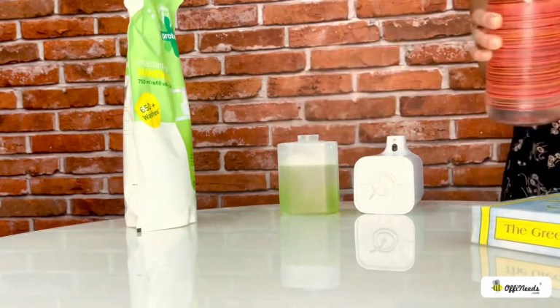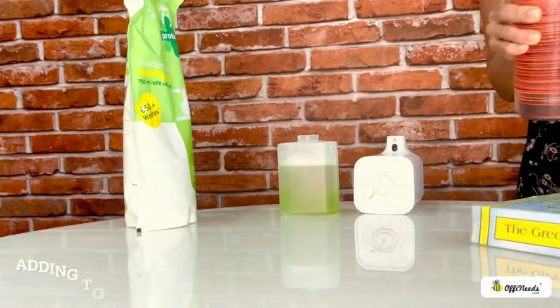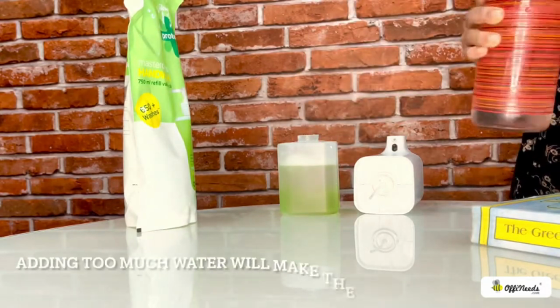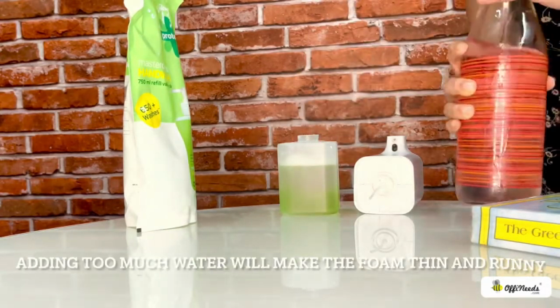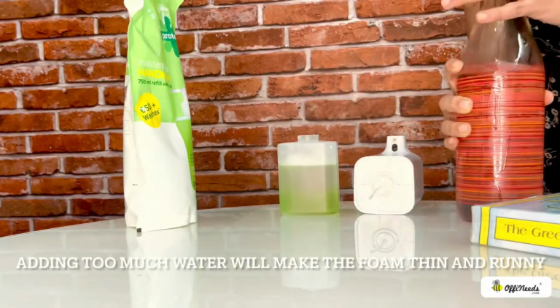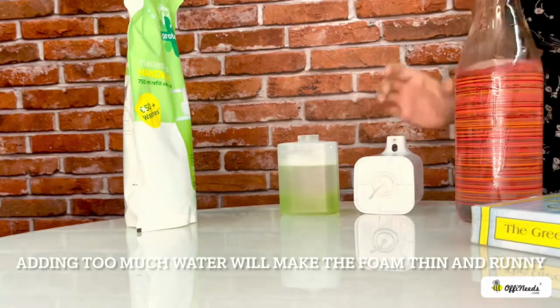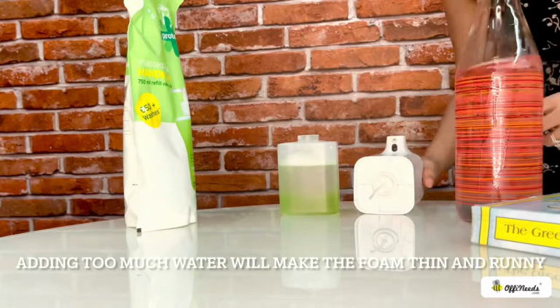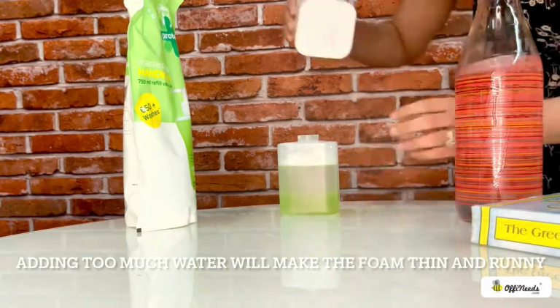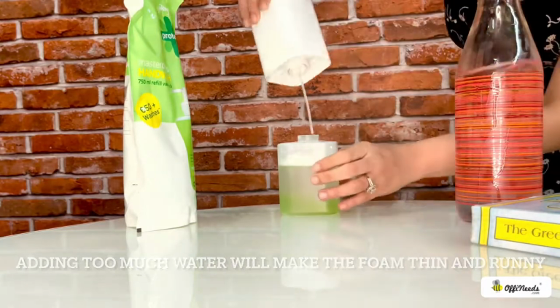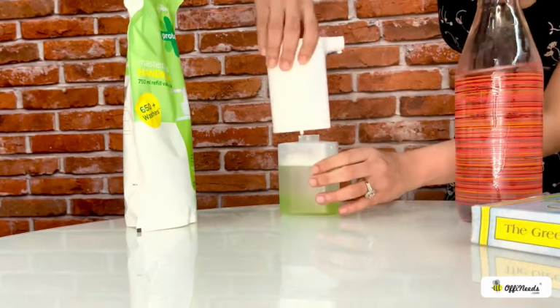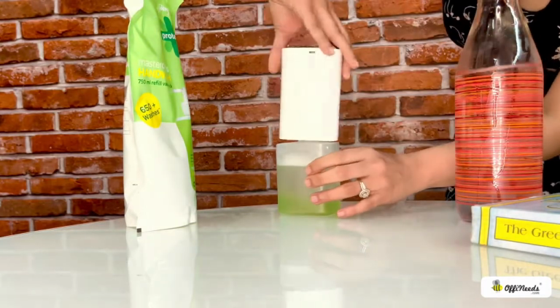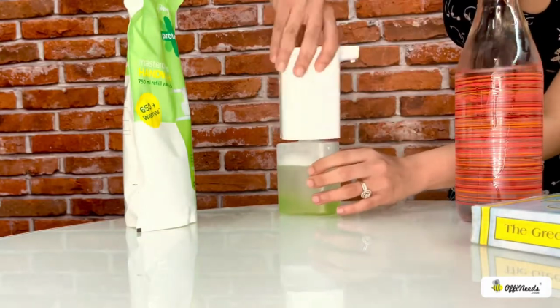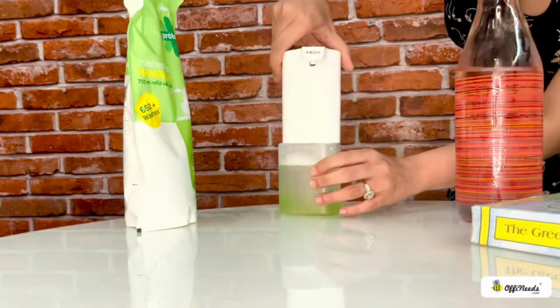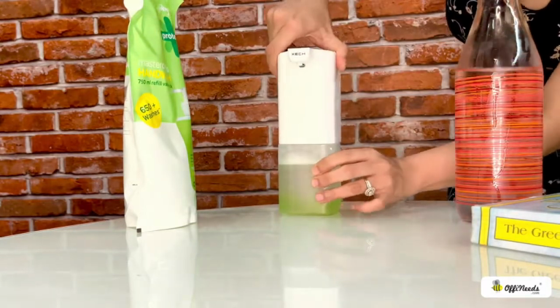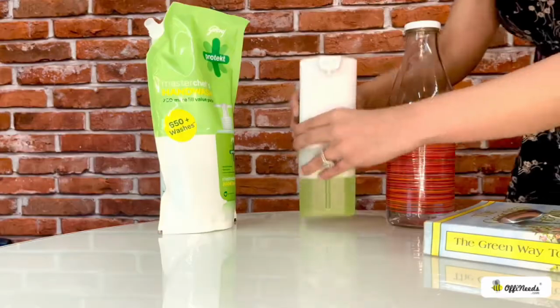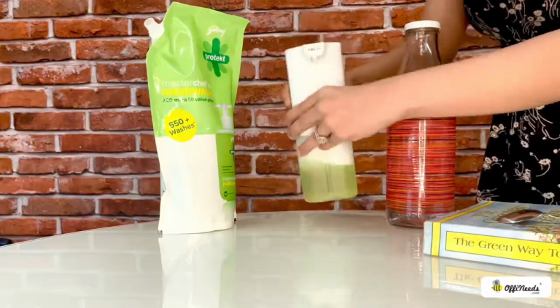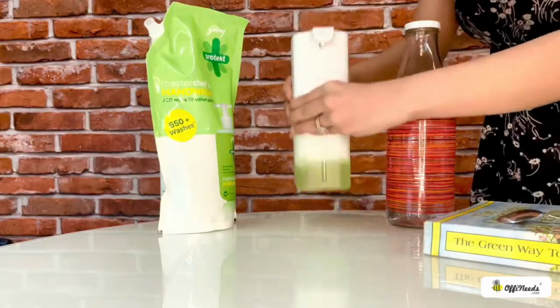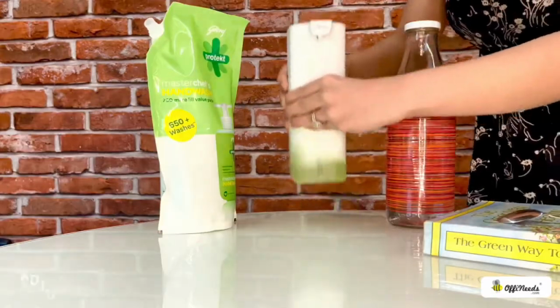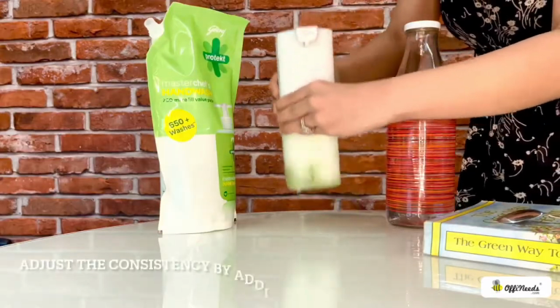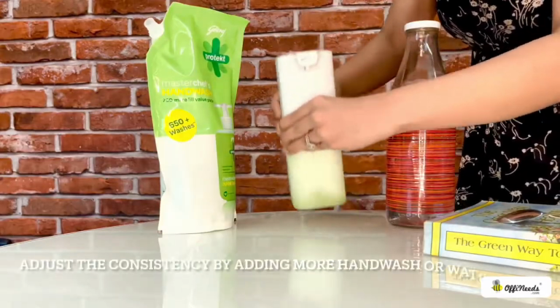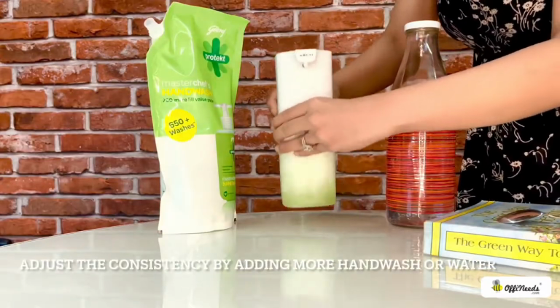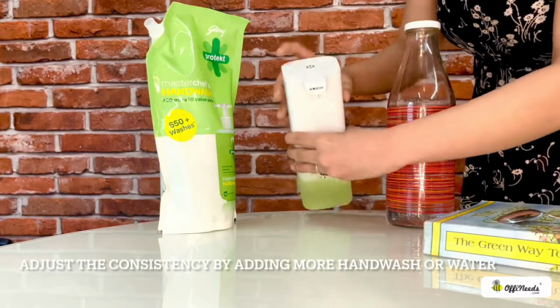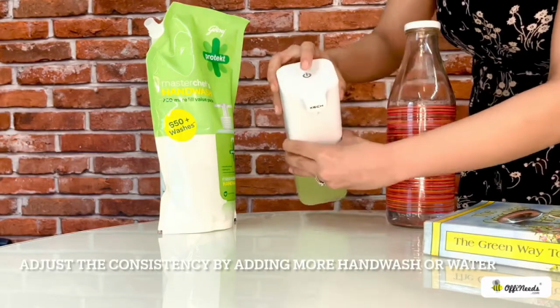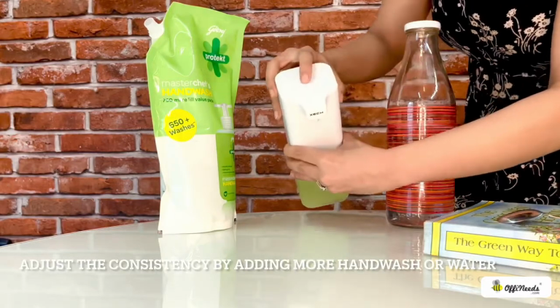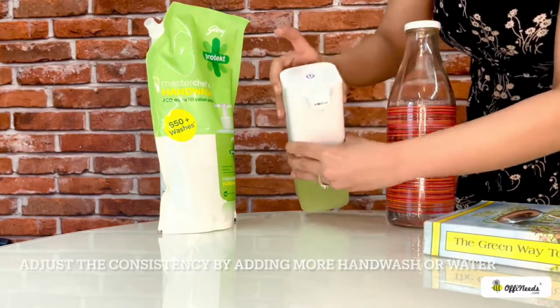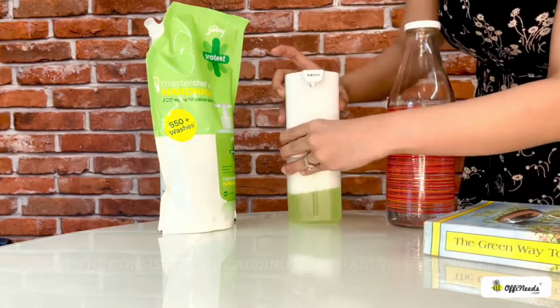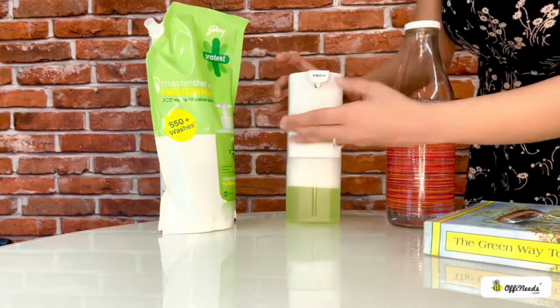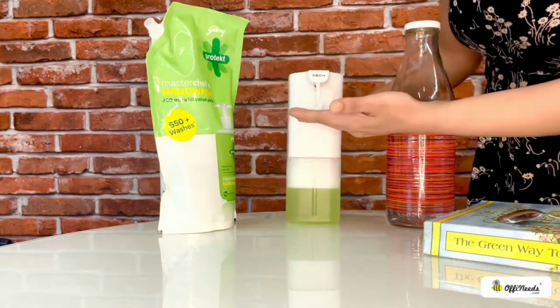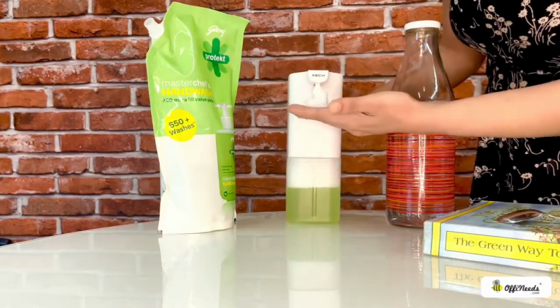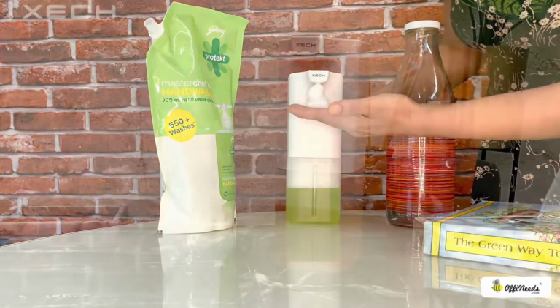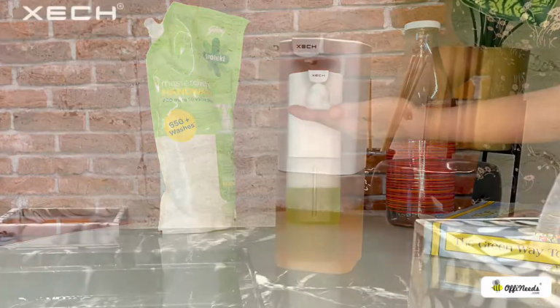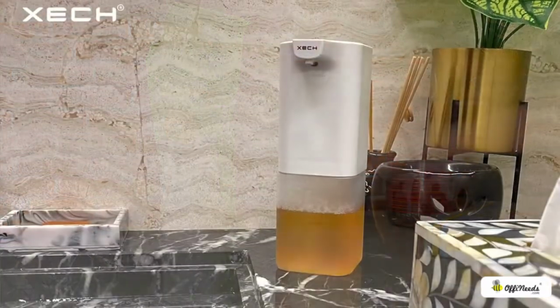please ensure that the device is off. Adding too much water will reduce the consistency of the foam and make it thin or runny. Adding more liquid hand wash will make the foam thick.